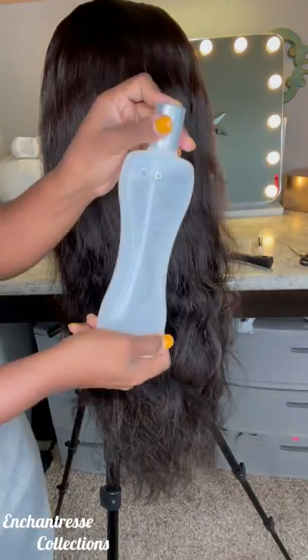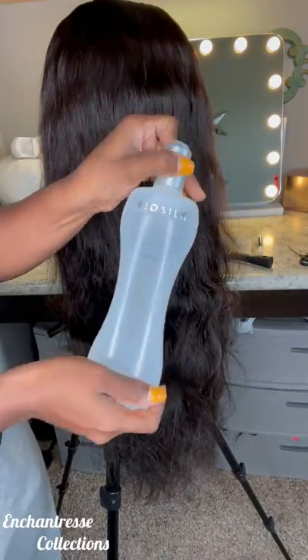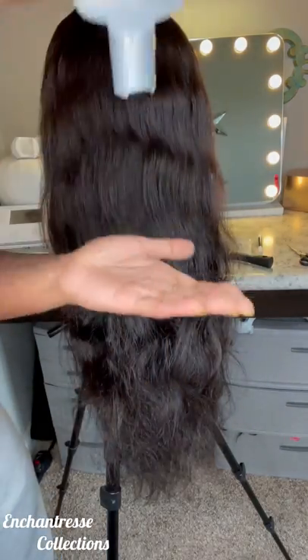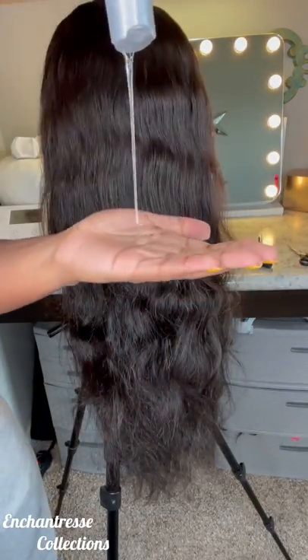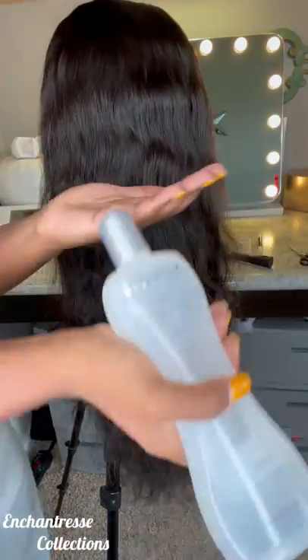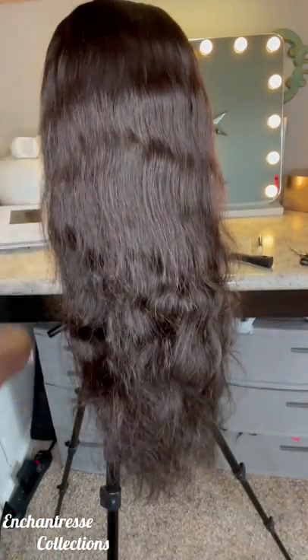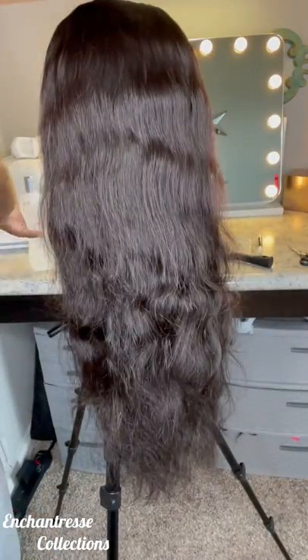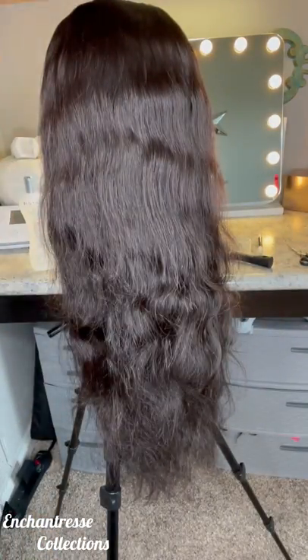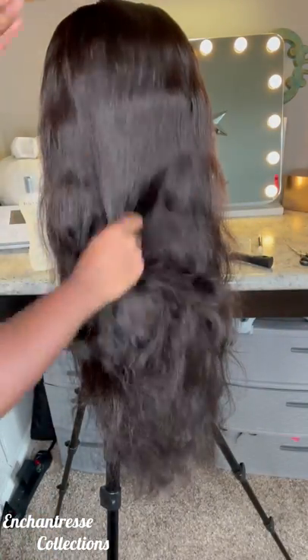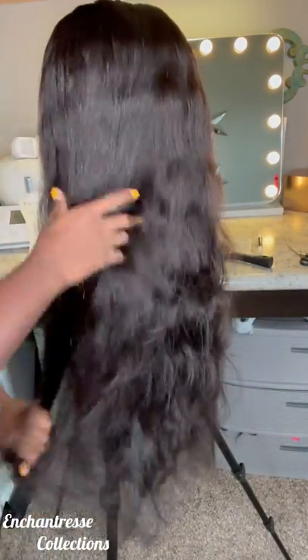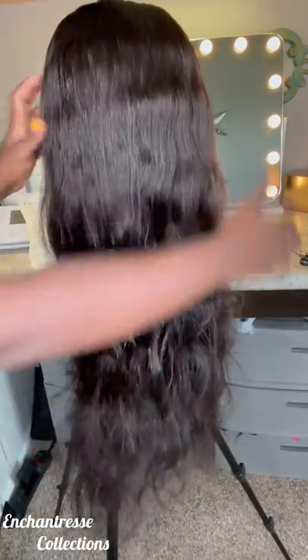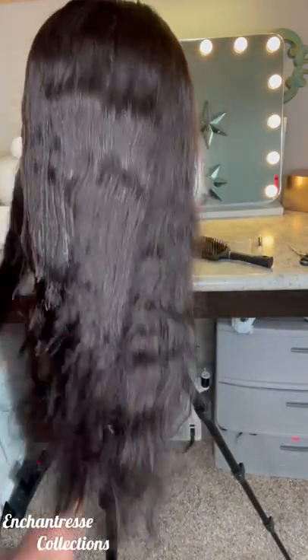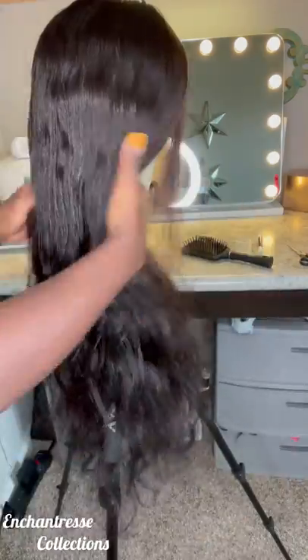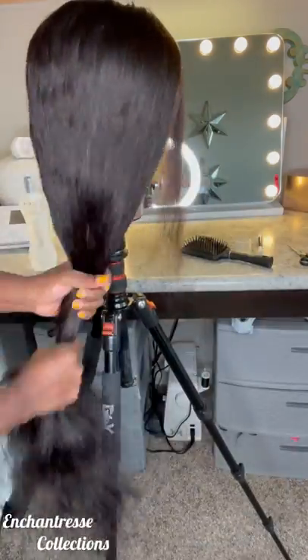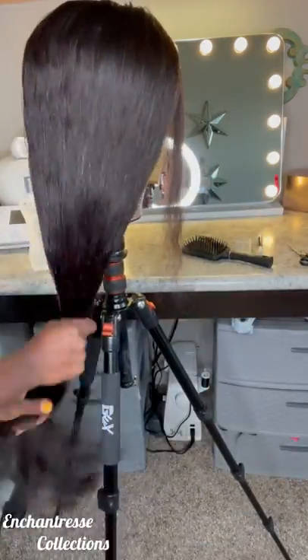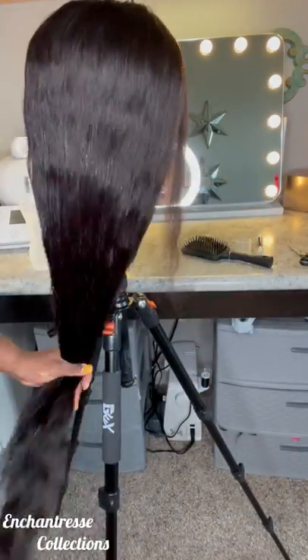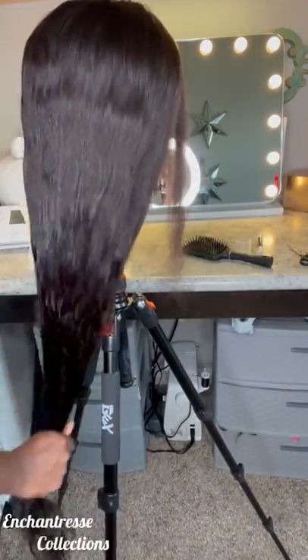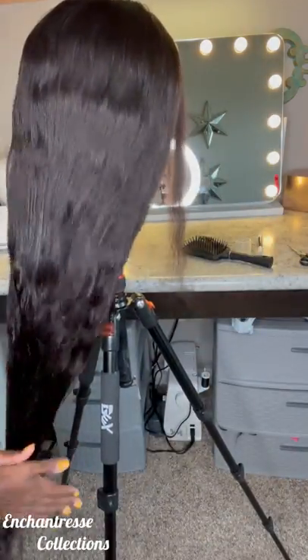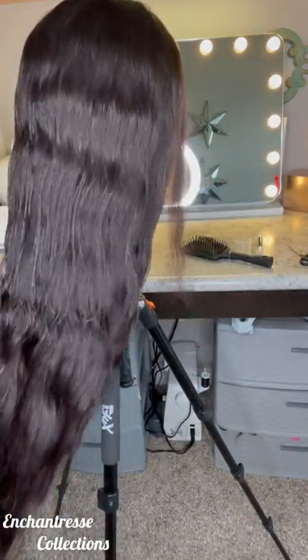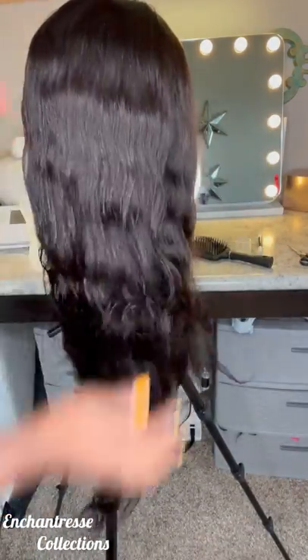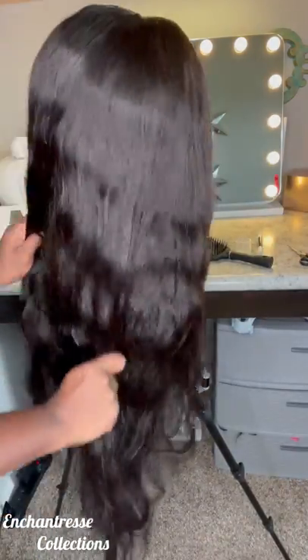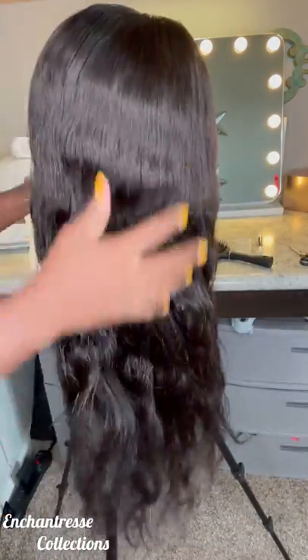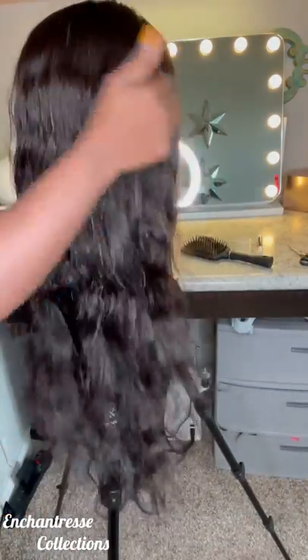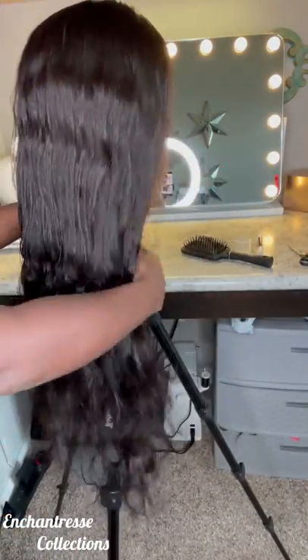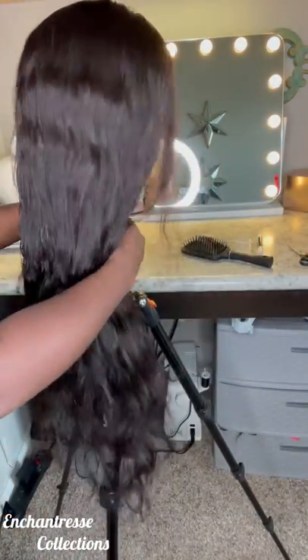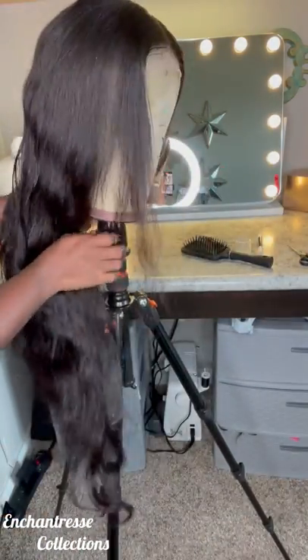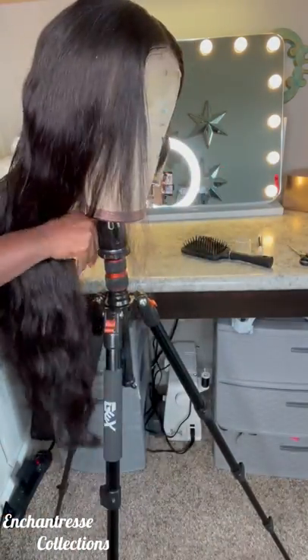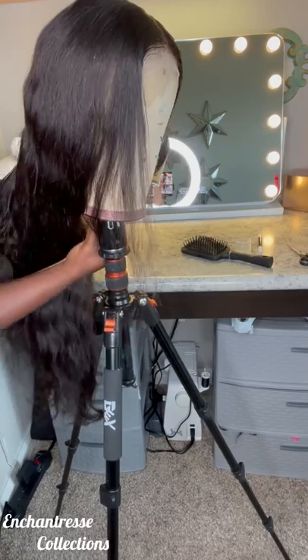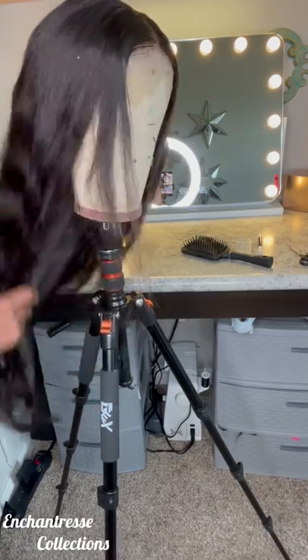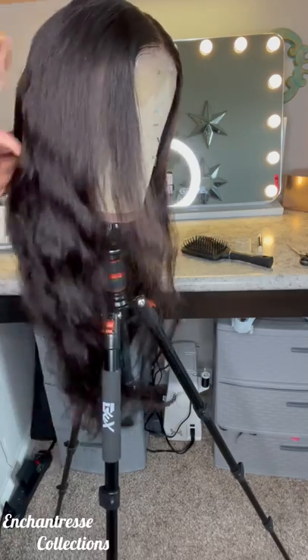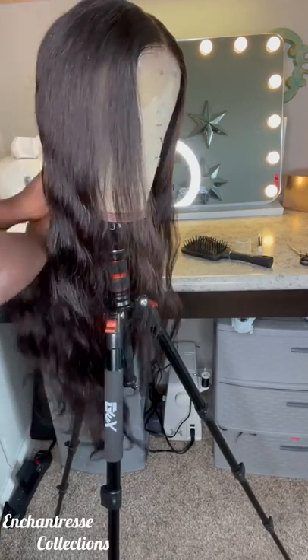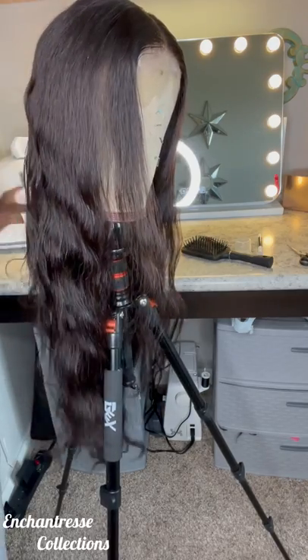Hello, you beautiful people. I know y'all are so excited — oh my gosh, she's just on it. I know I told y'all I was going to start with these videos and we are here today.